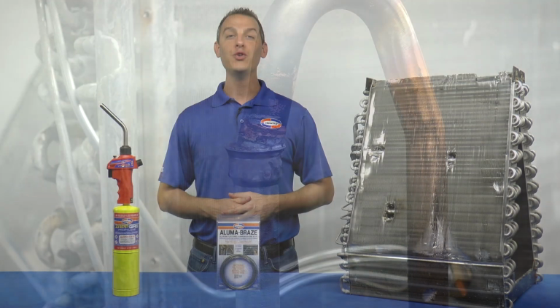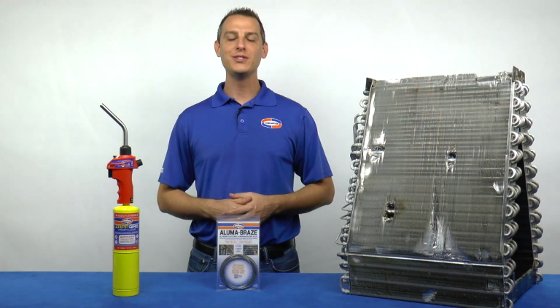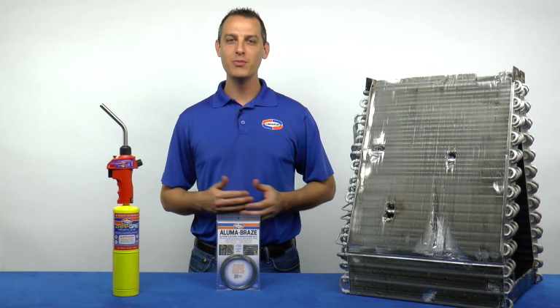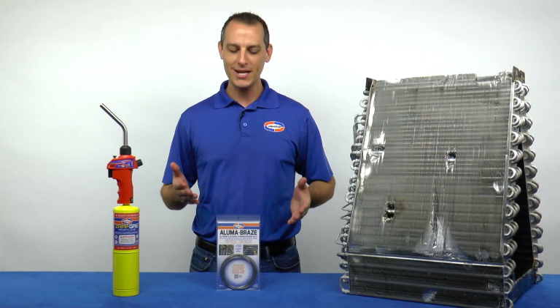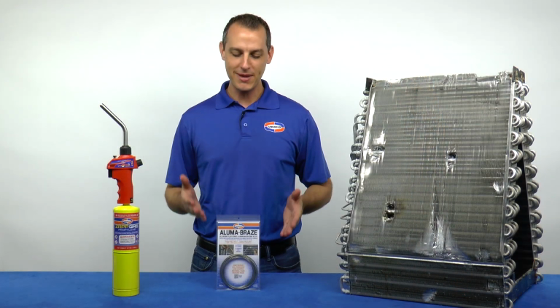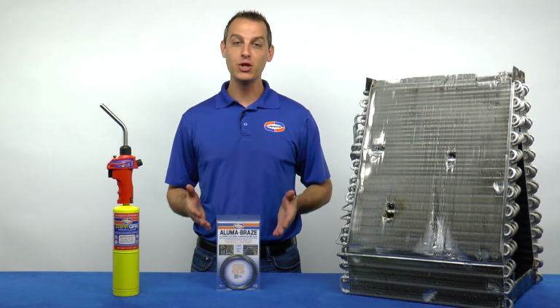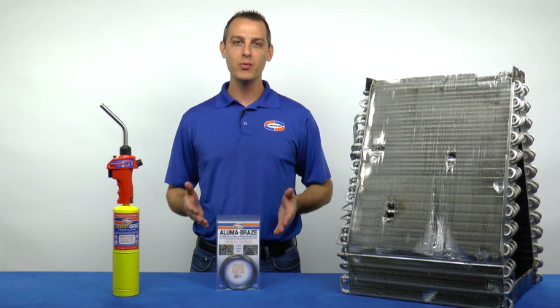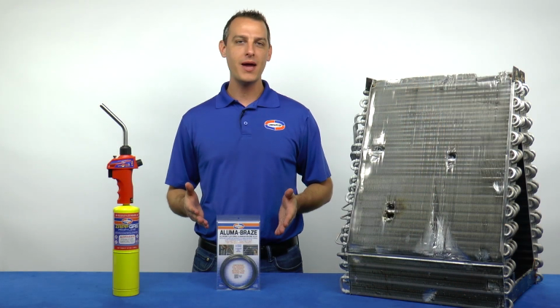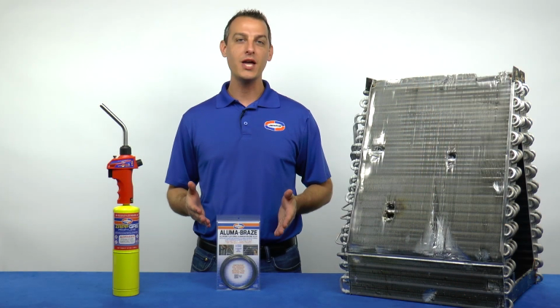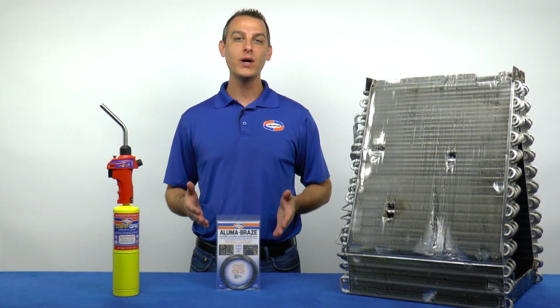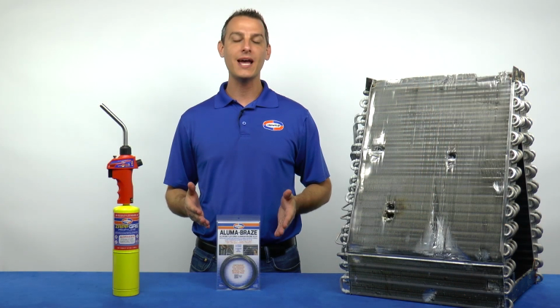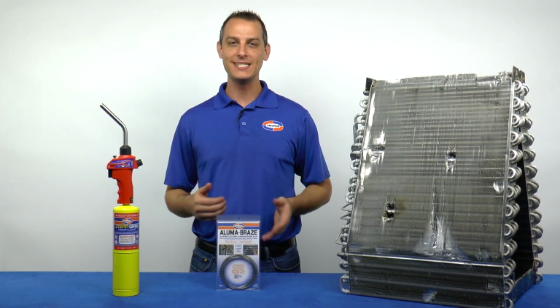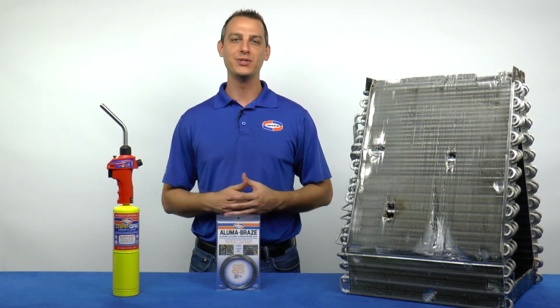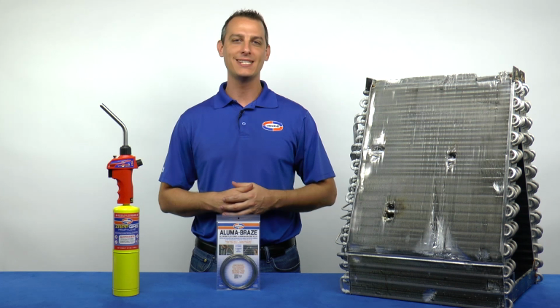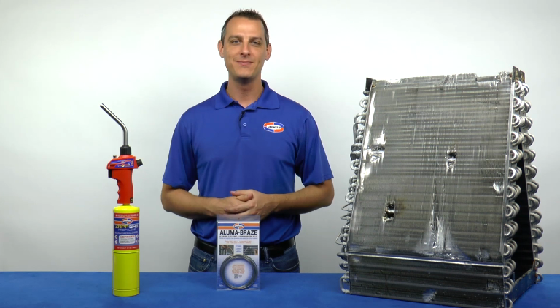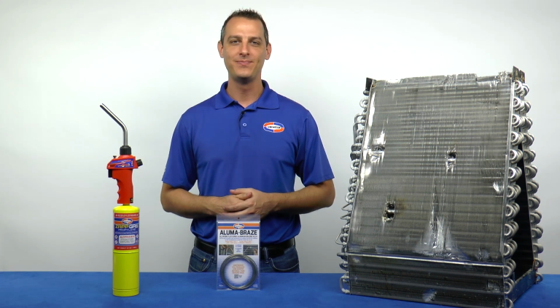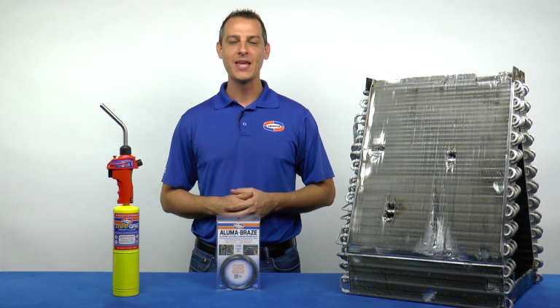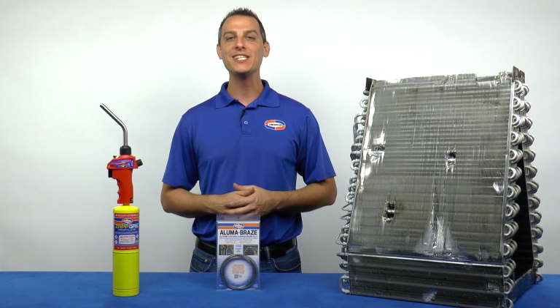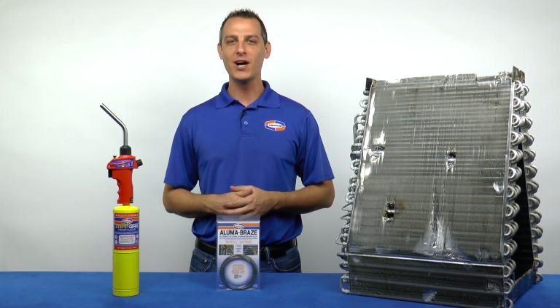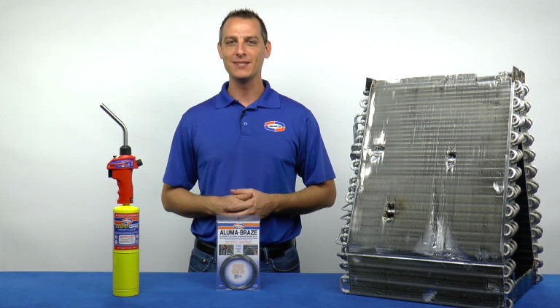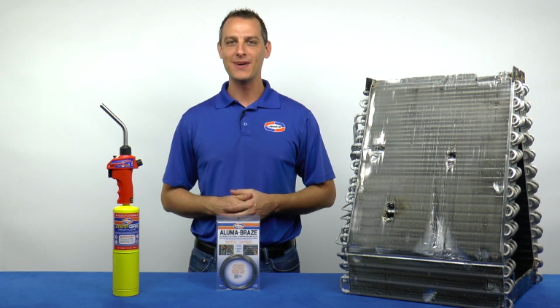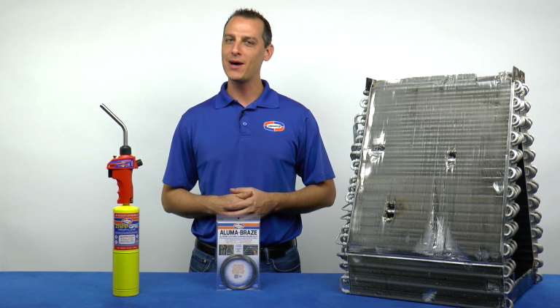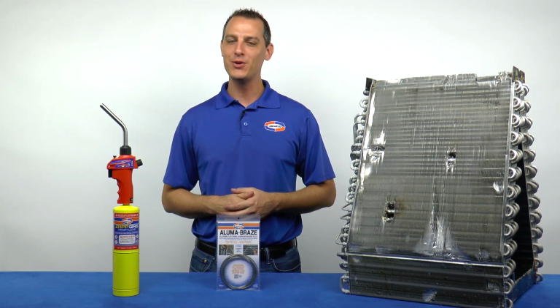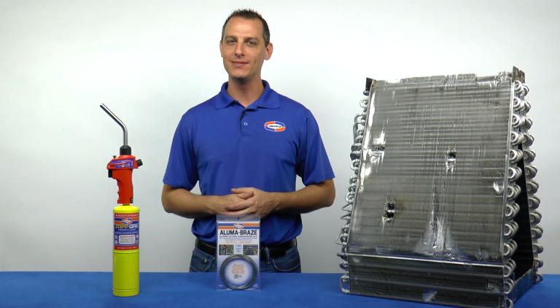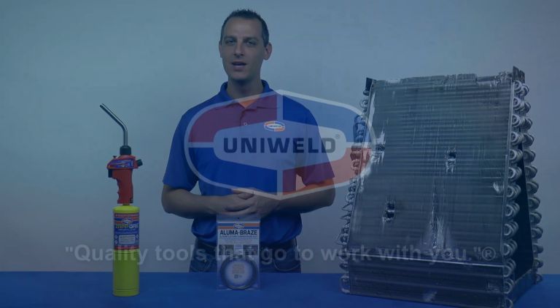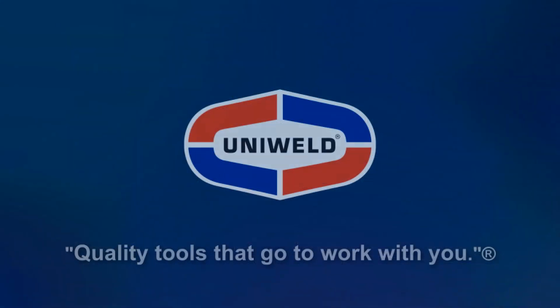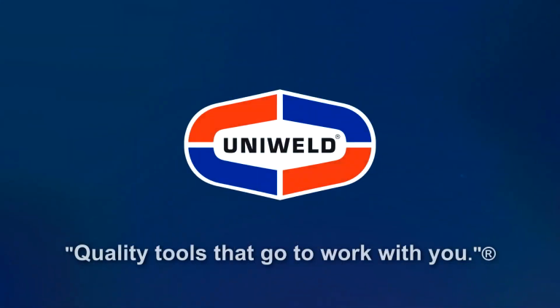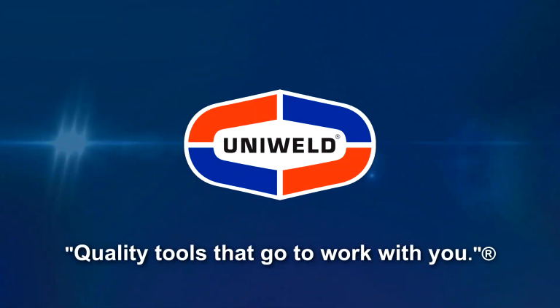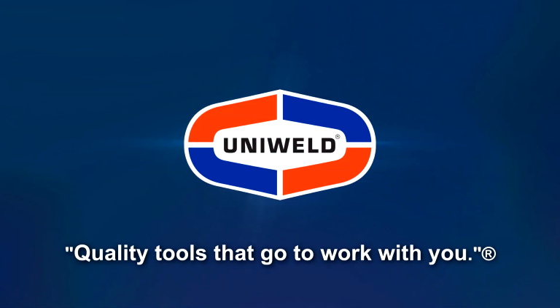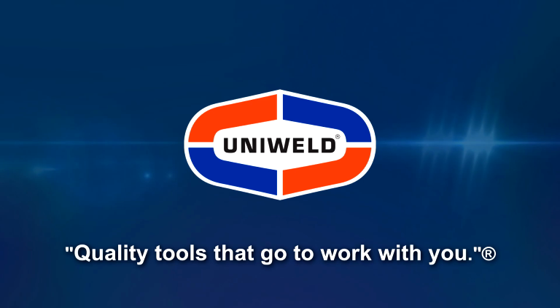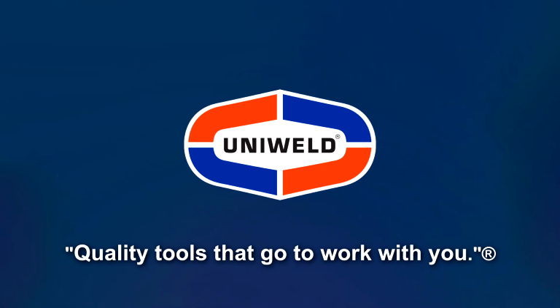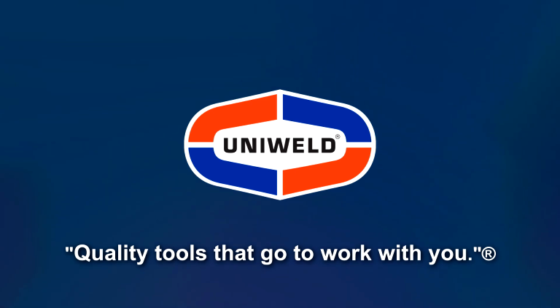Uniweld's AlumaBraze makes aluminum repair a quick and simple task. I'm Matt with Uniweld — quality tools that go to work with you.